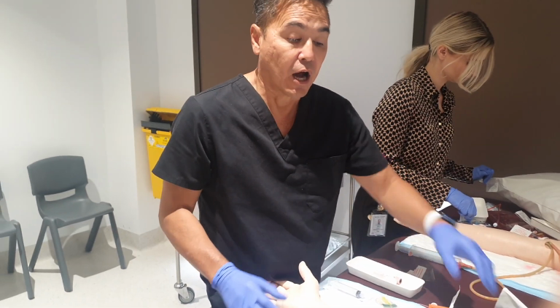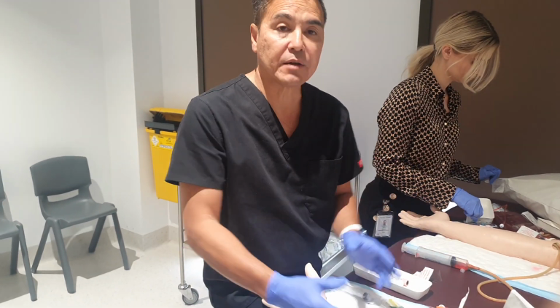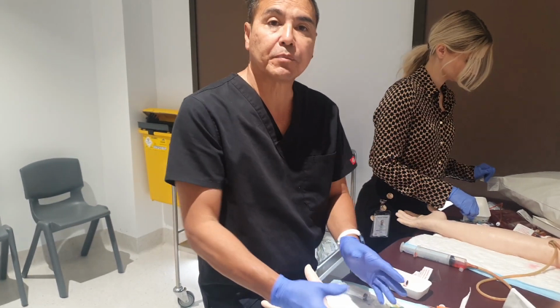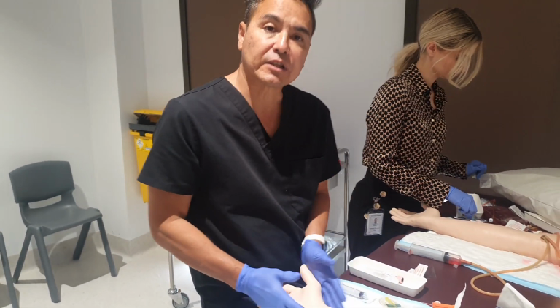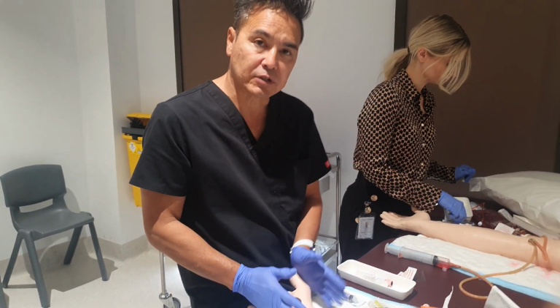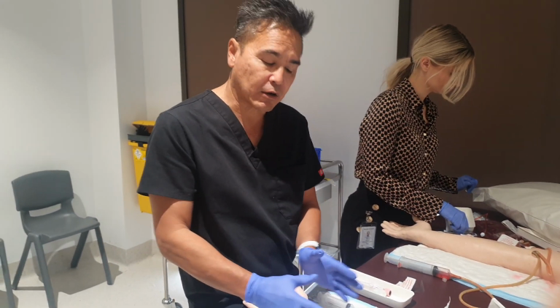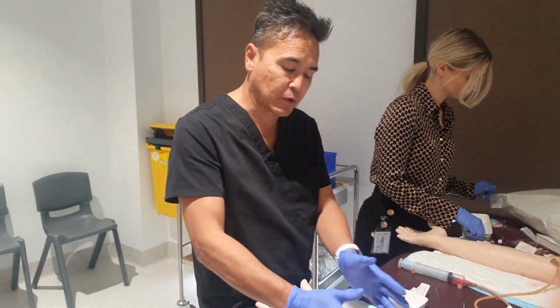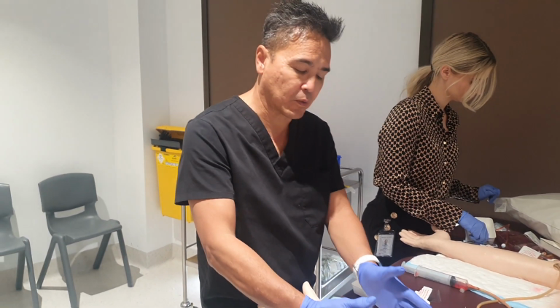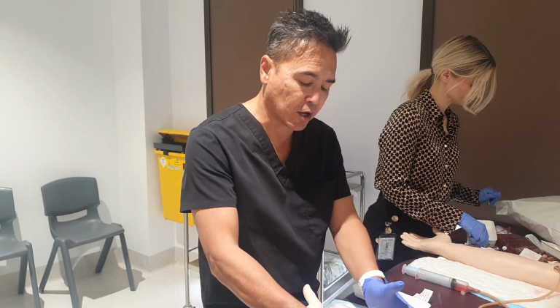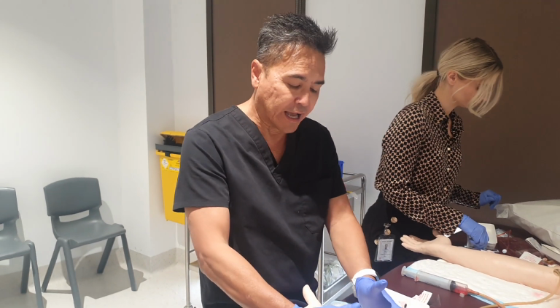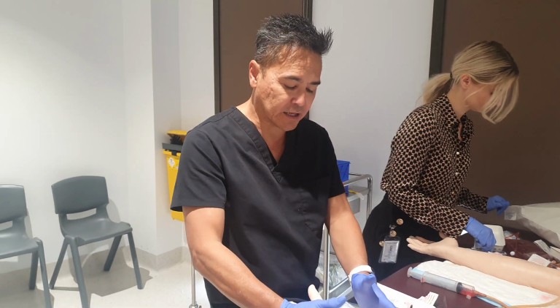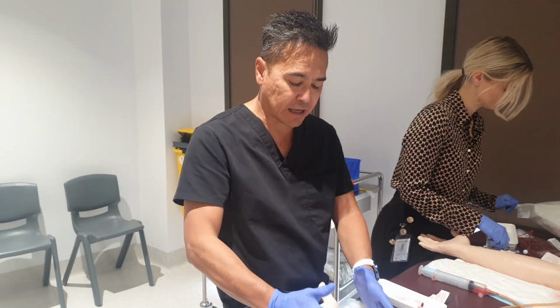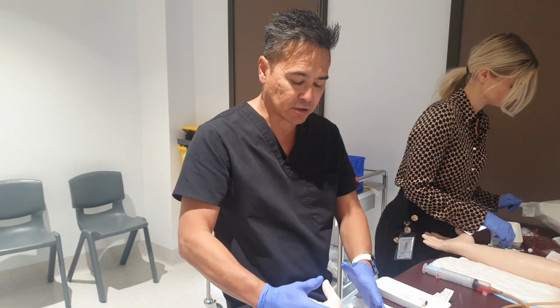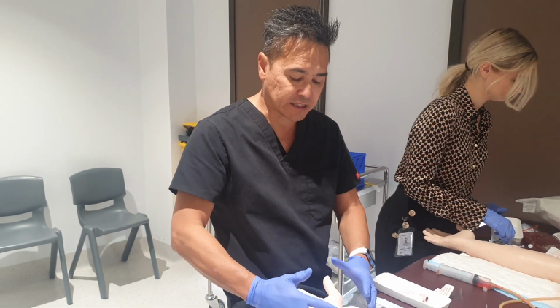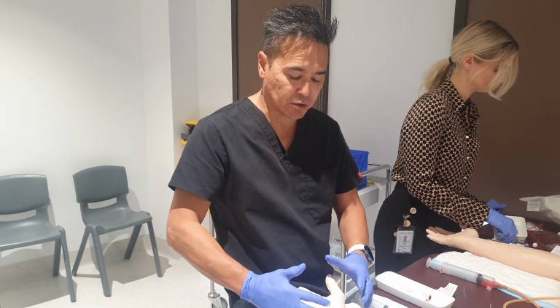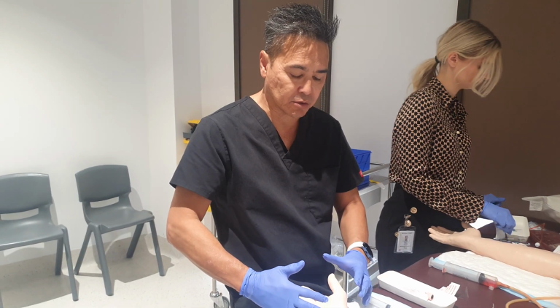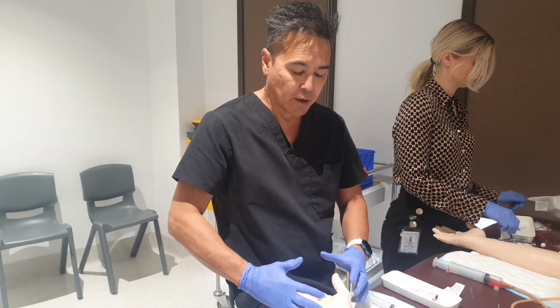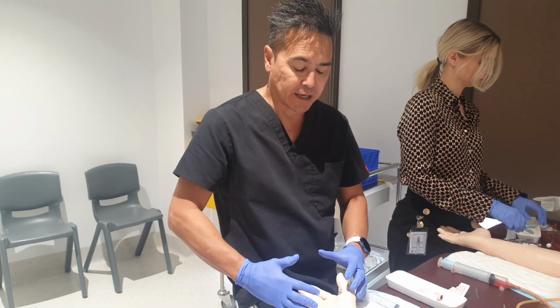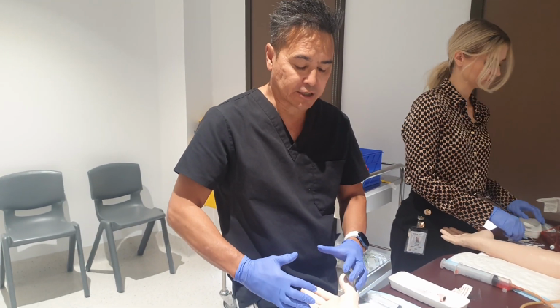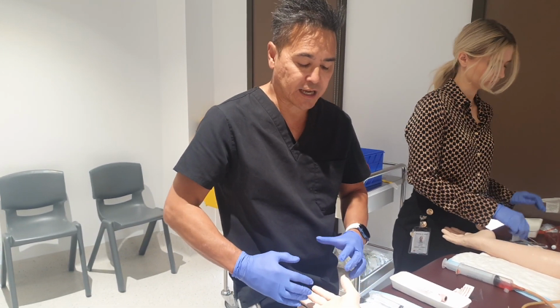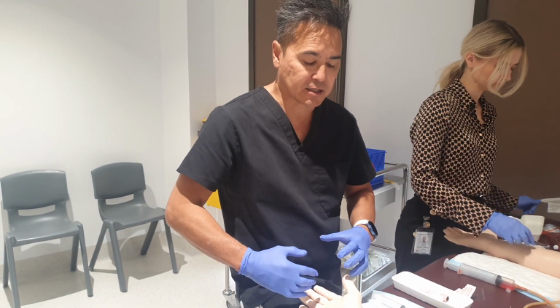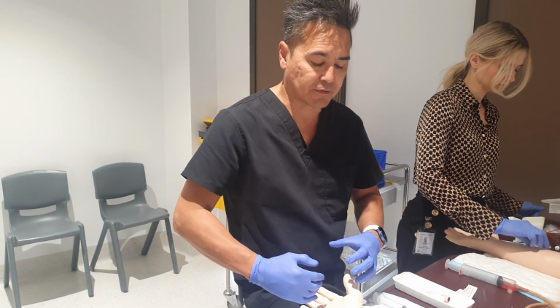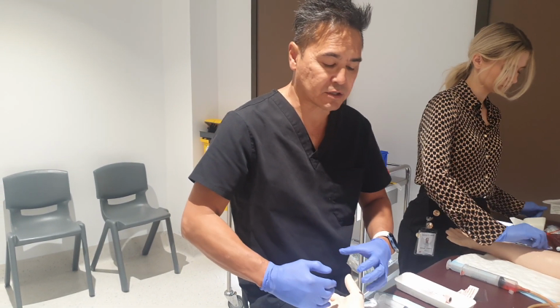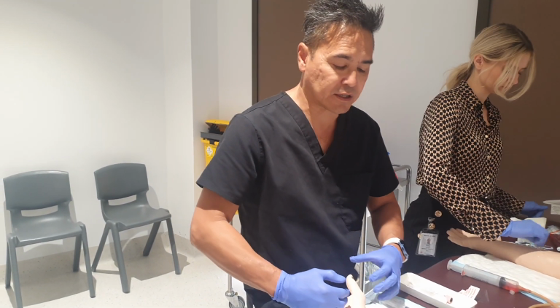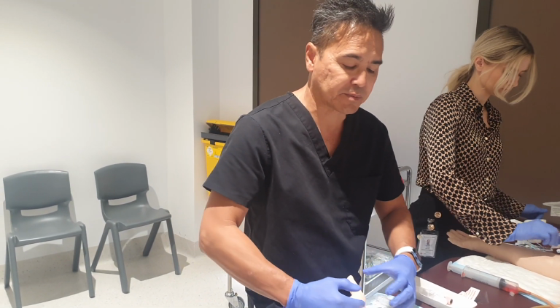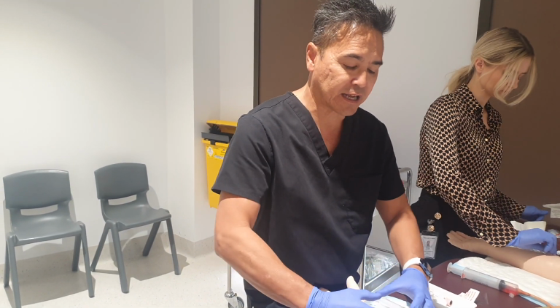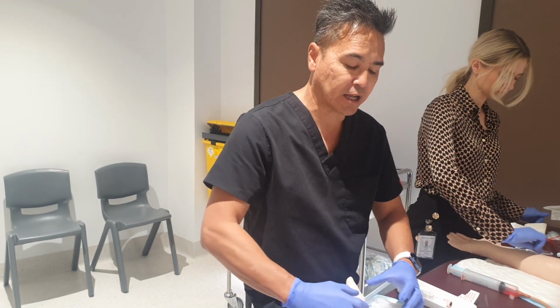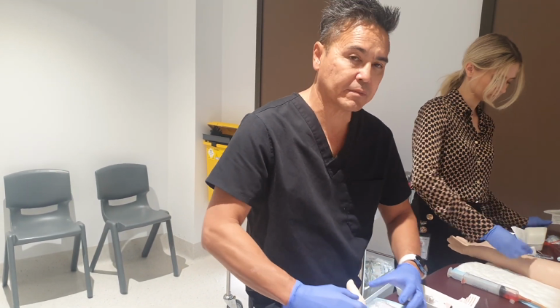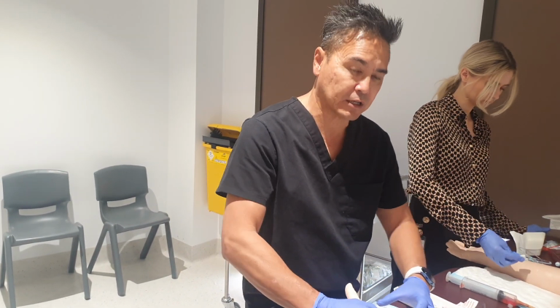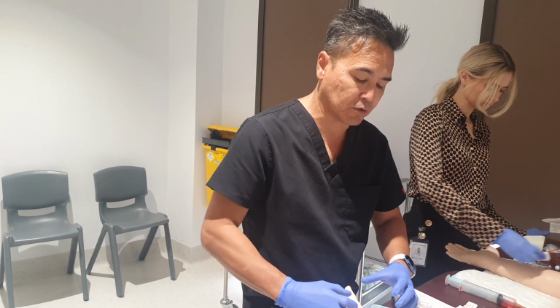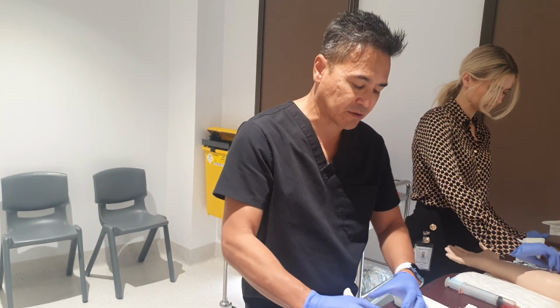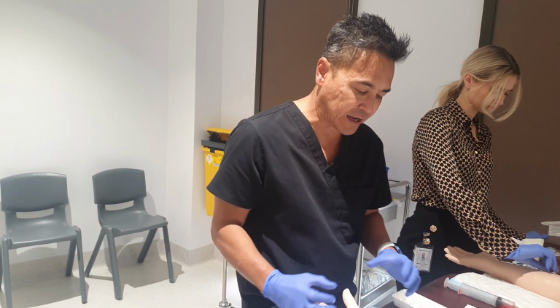I don't mind putting the tourniquet on for quite a while and giving that arterial blood a chance to convert to venous blood, and it helps to engorge the vein.